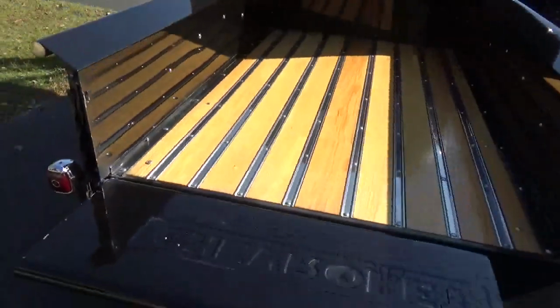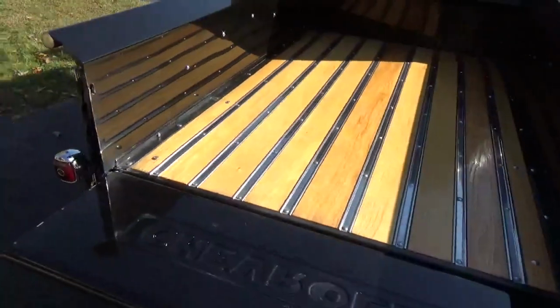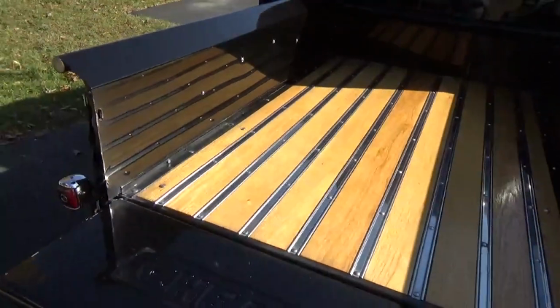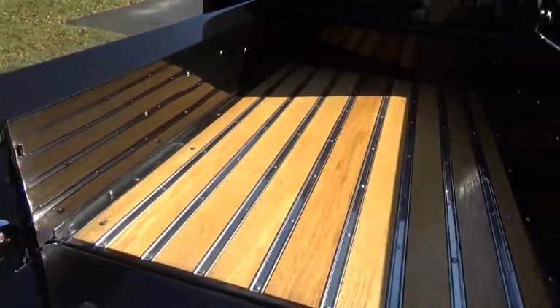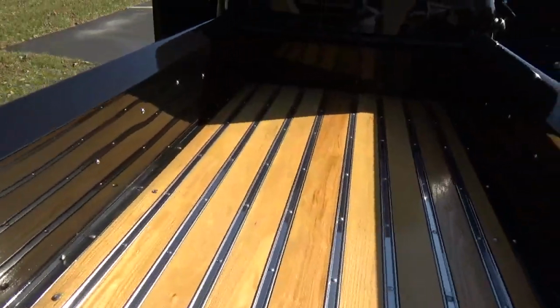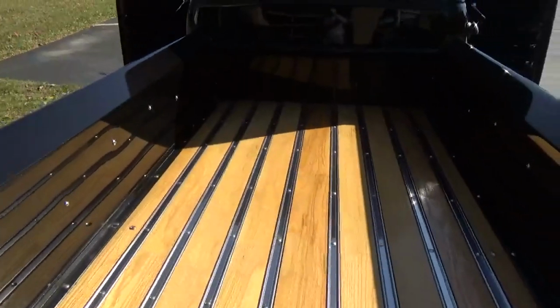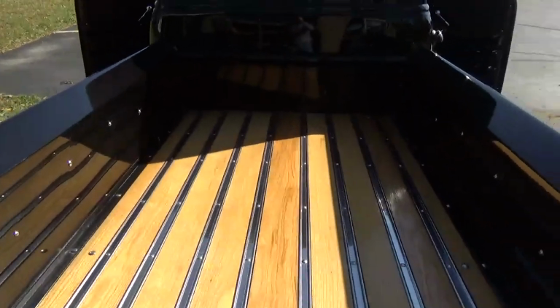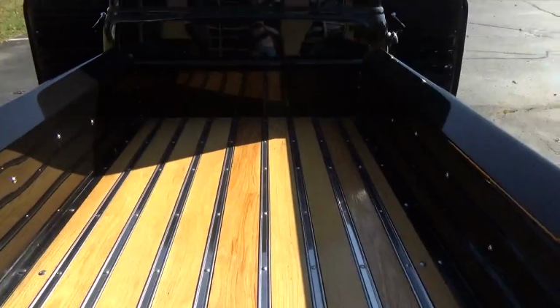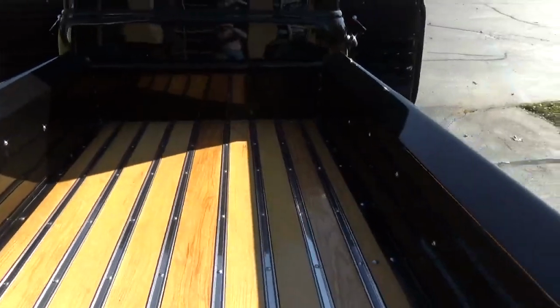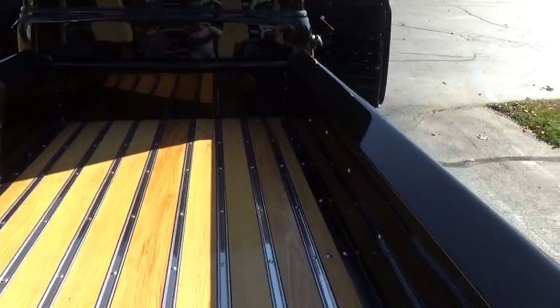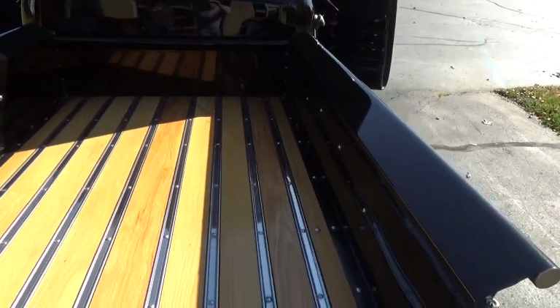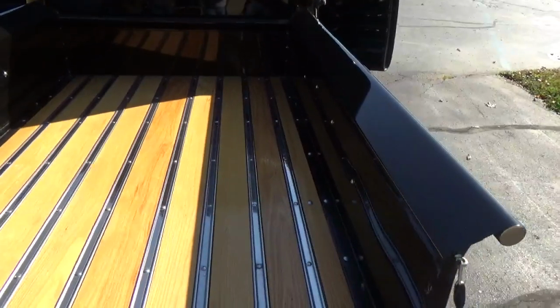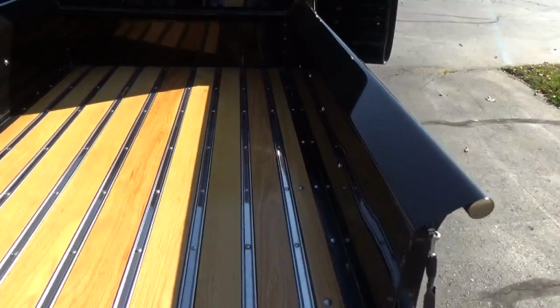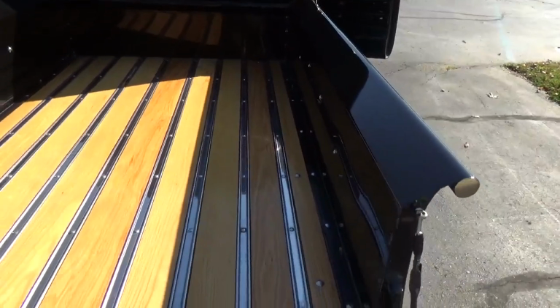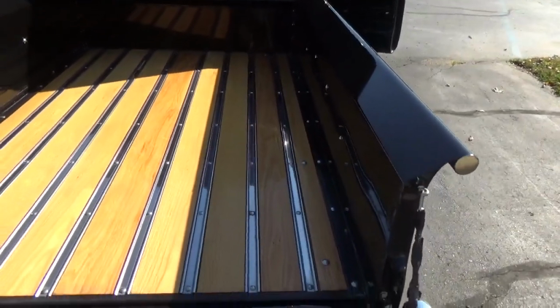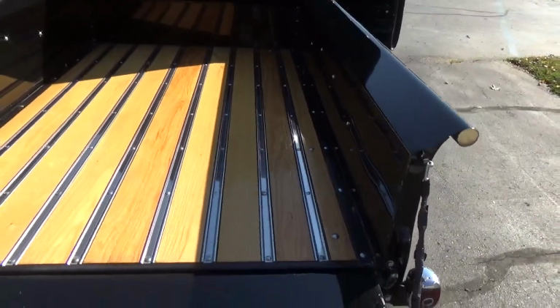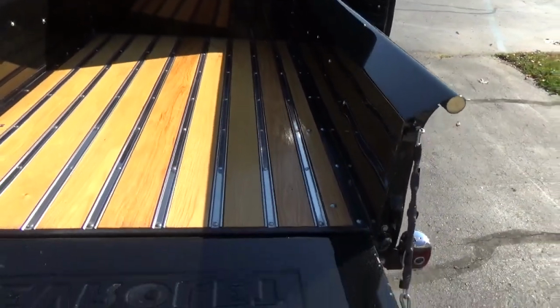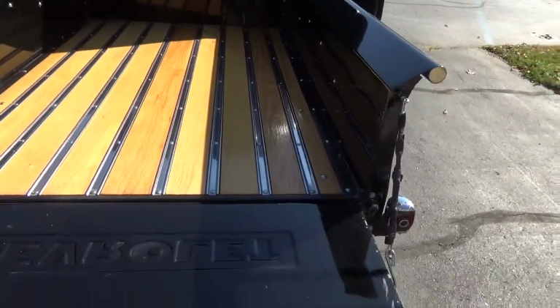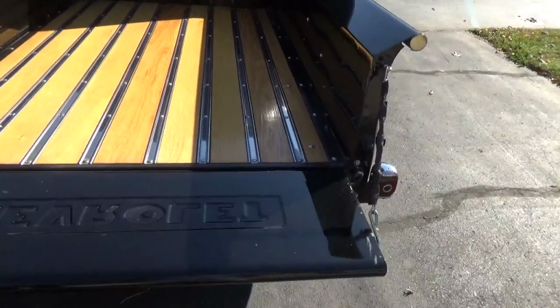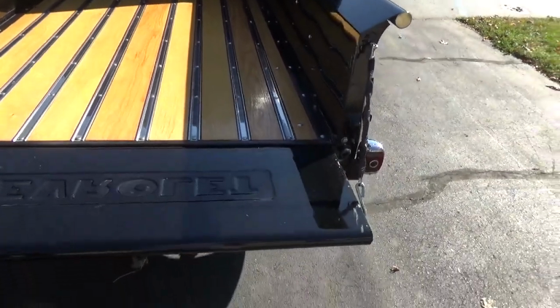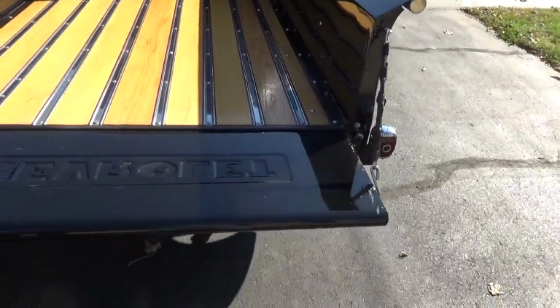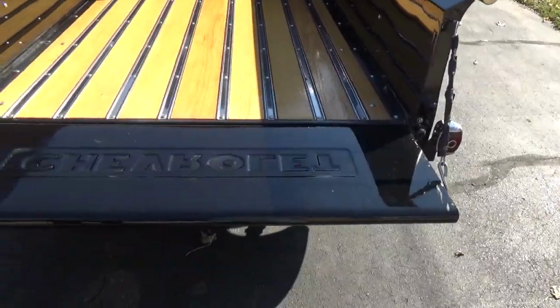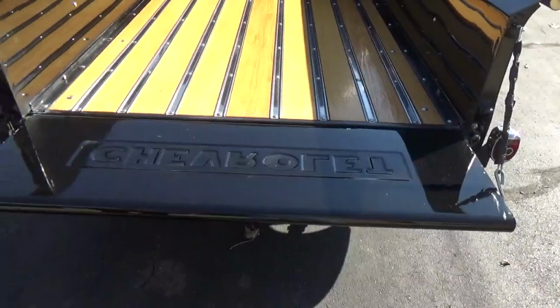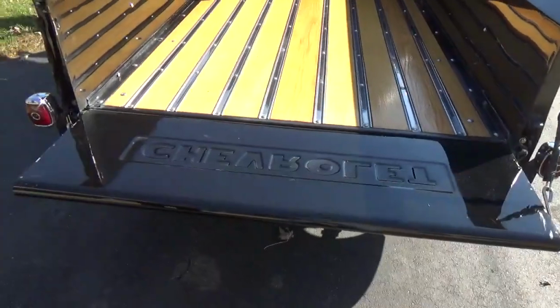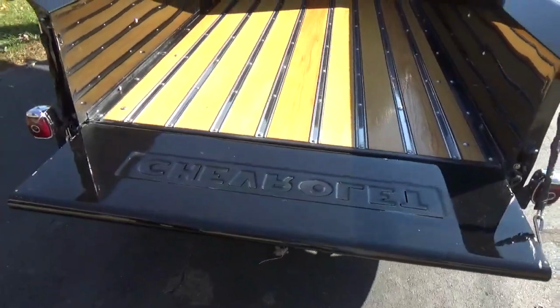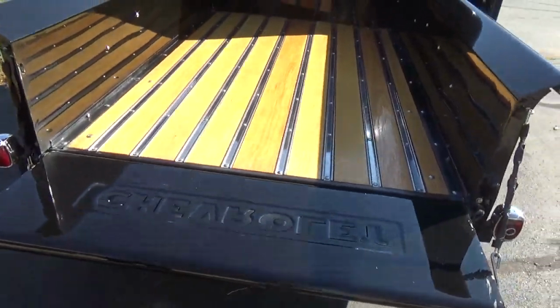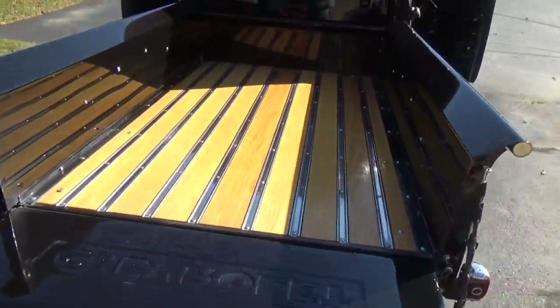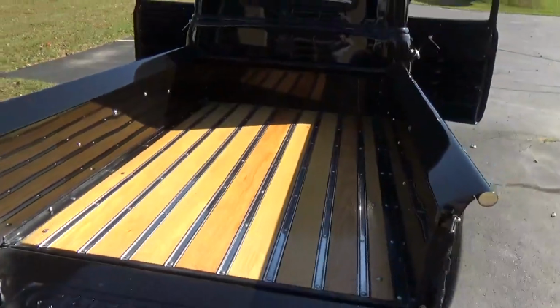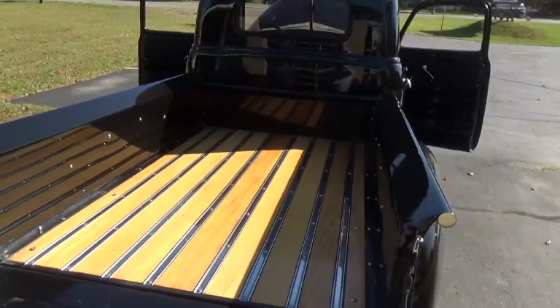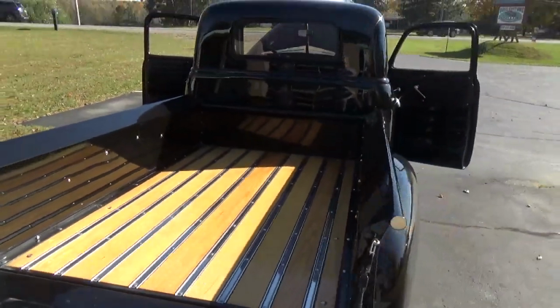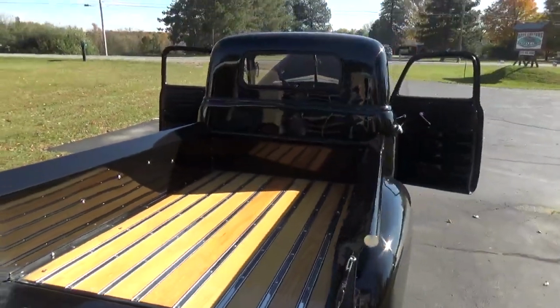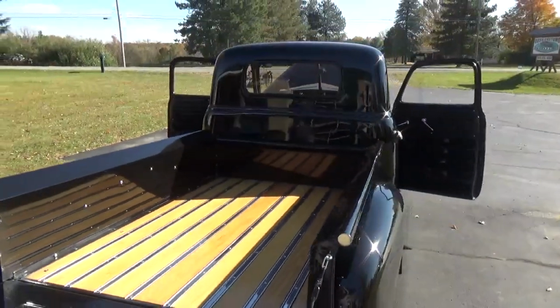Inside the bed looks real nice — really nice job on the oak wood, got your stainless strips. Nicely done.